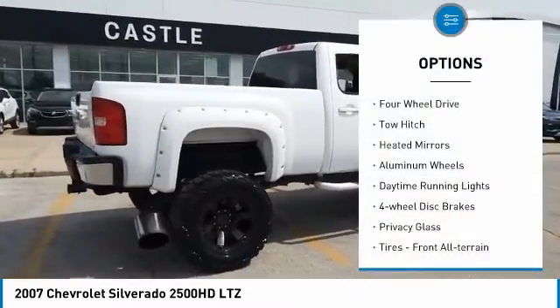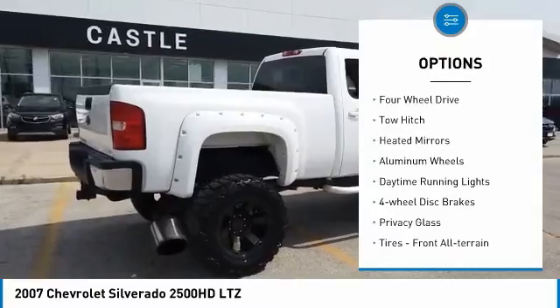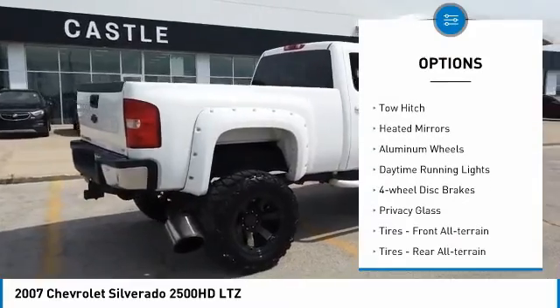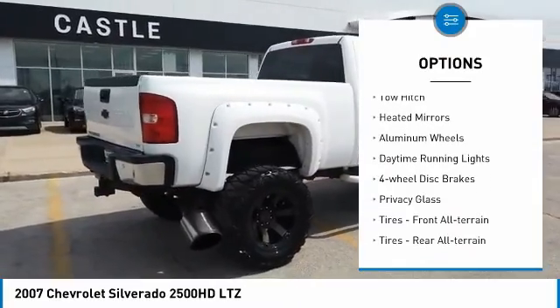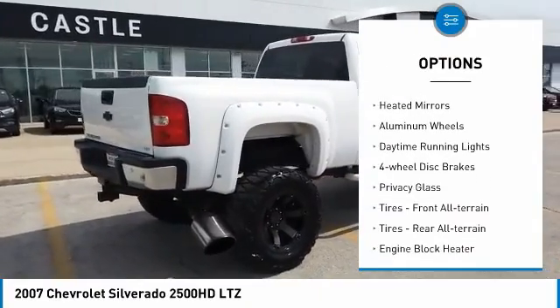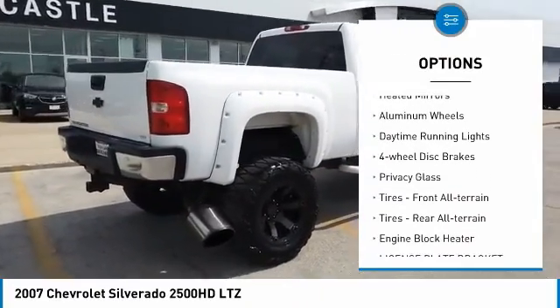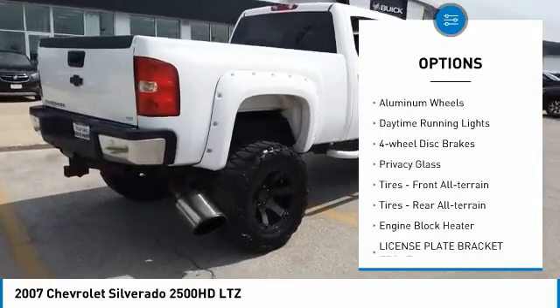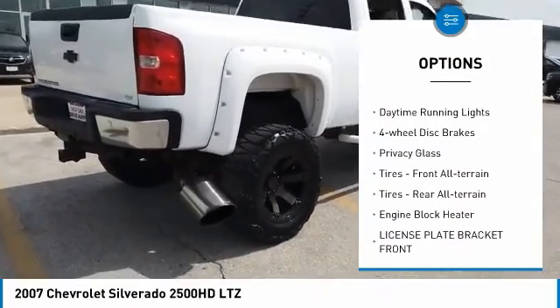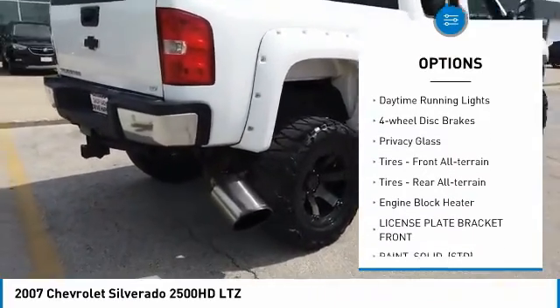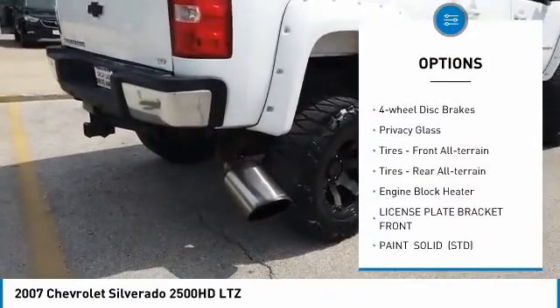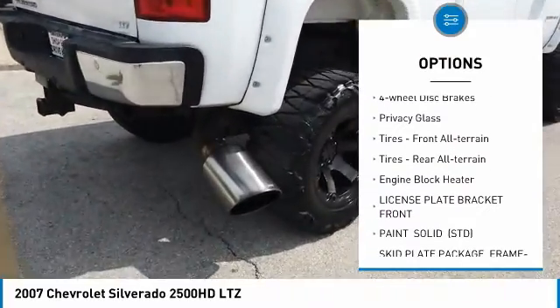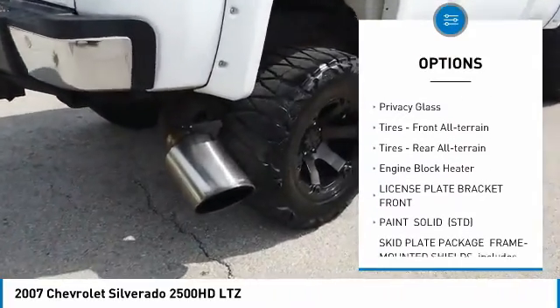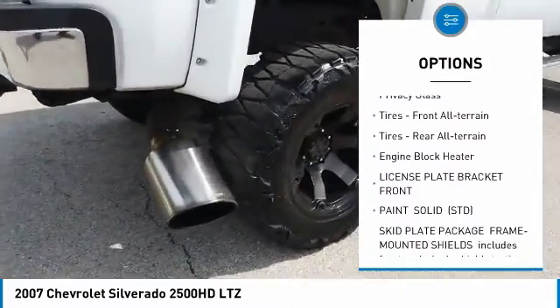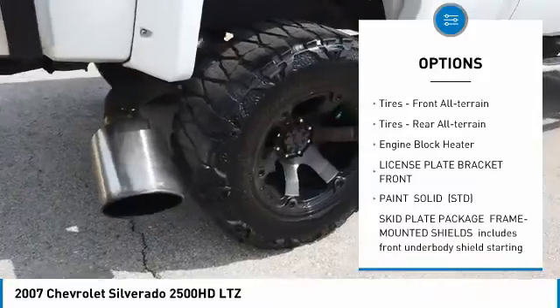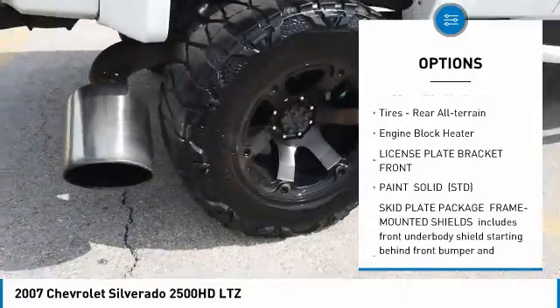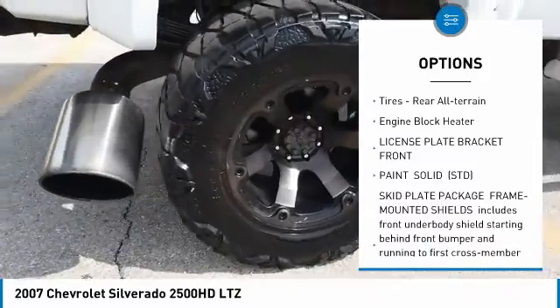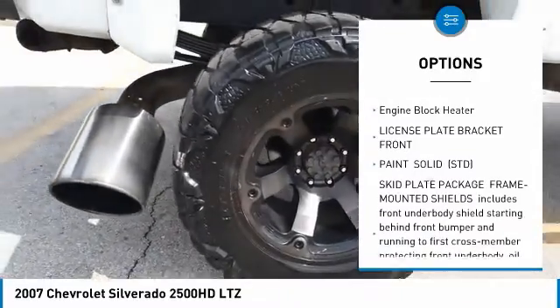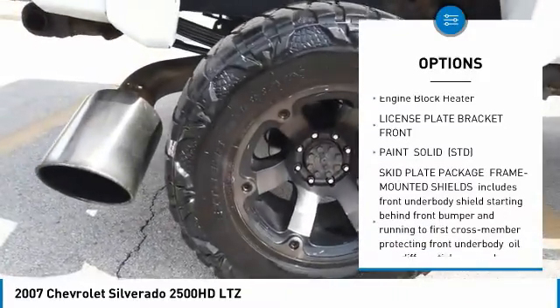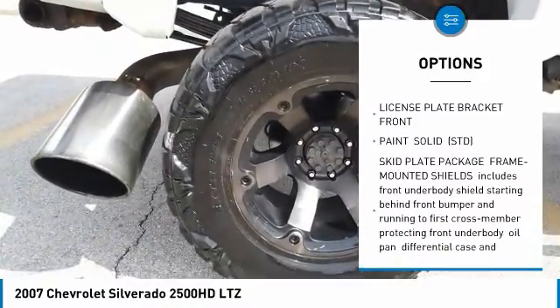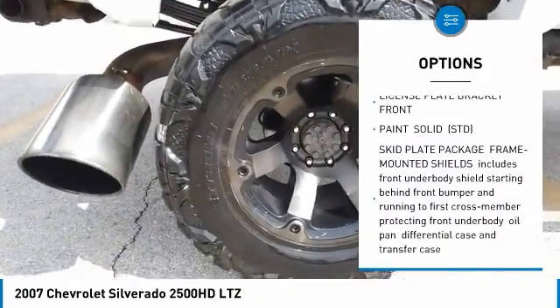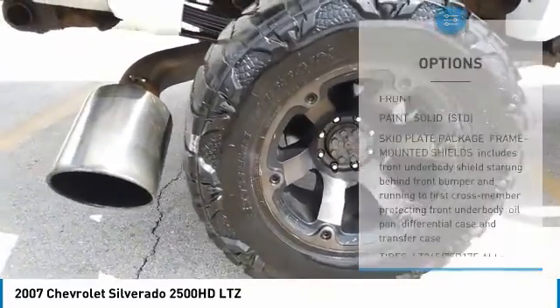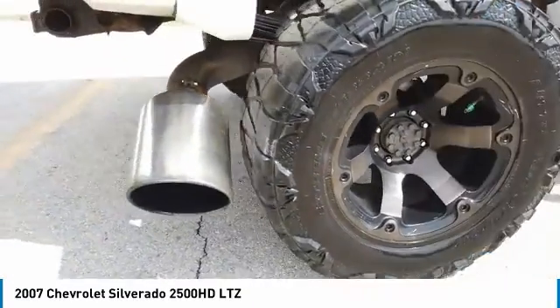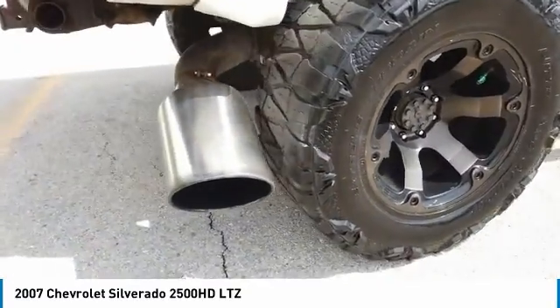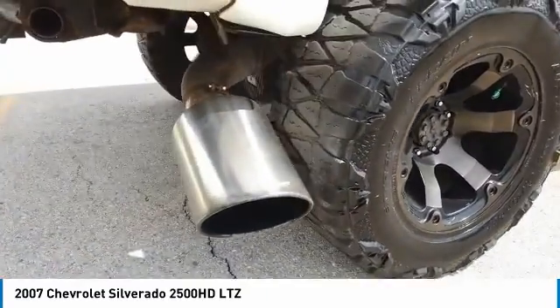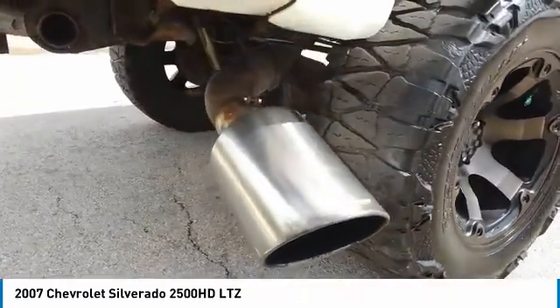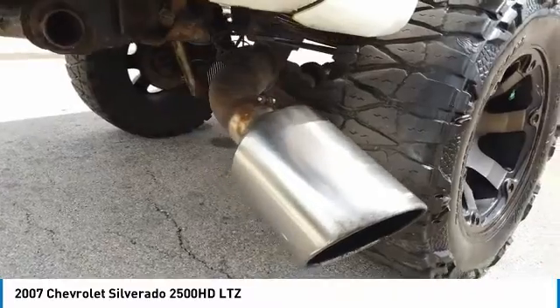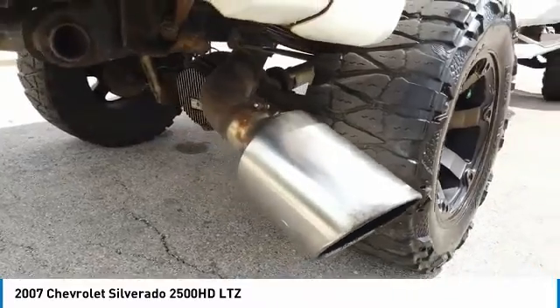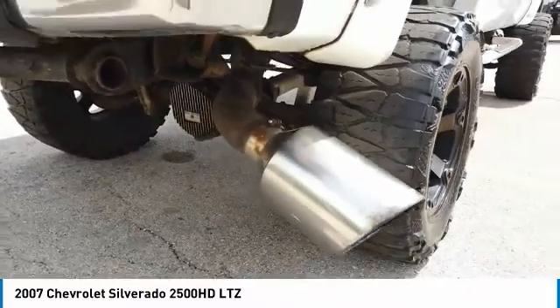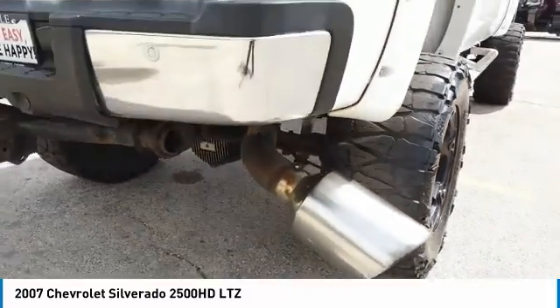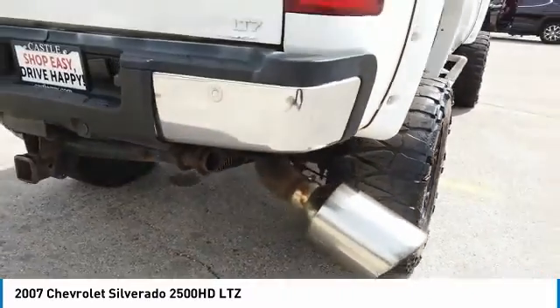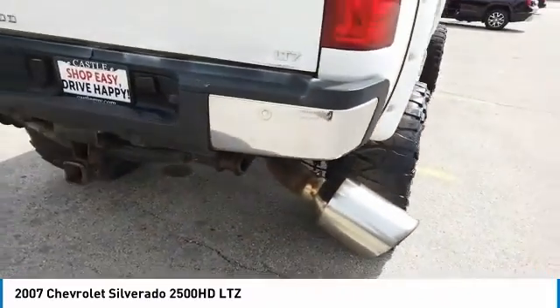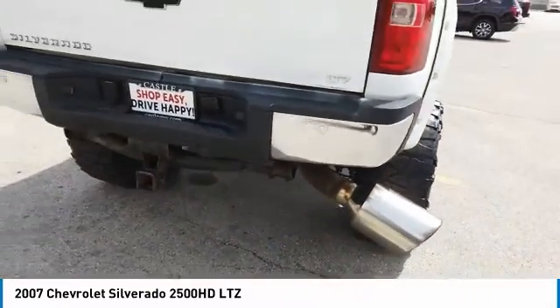Four-wheel drive, tow hitch, heated mirrors, aluminum wheels, daytime running lights, four-wheel disc brakes, privacy glass, front all-terrain tires, rear all-terrain tires, engine block heater.